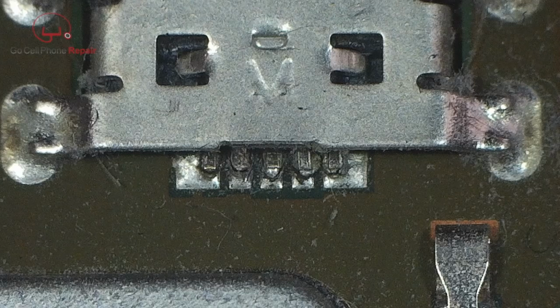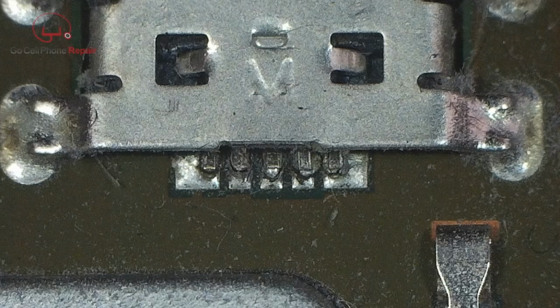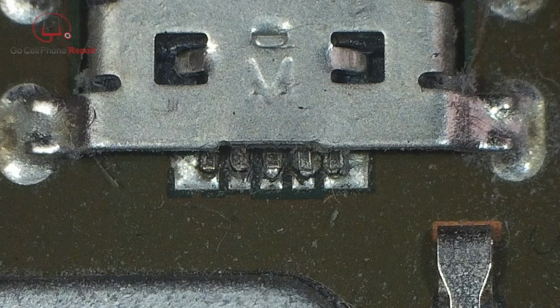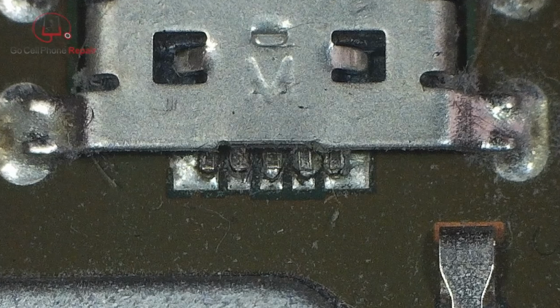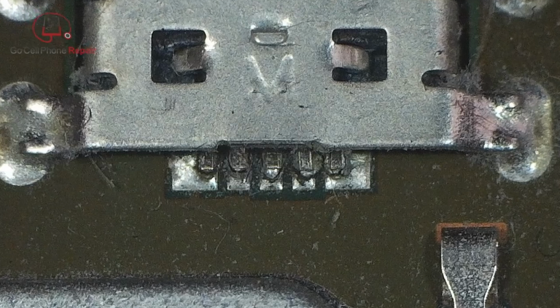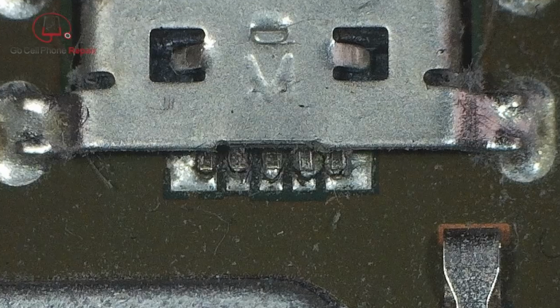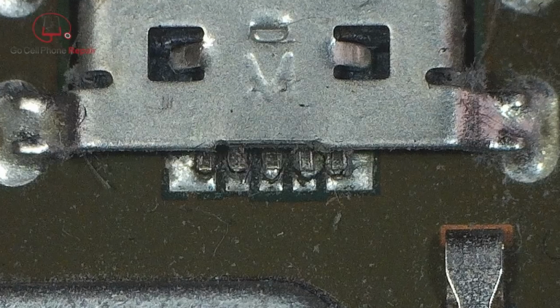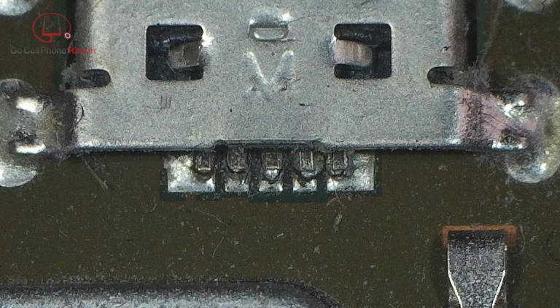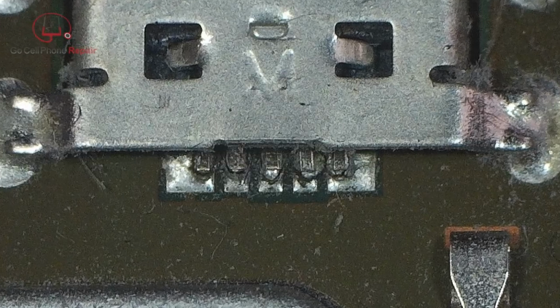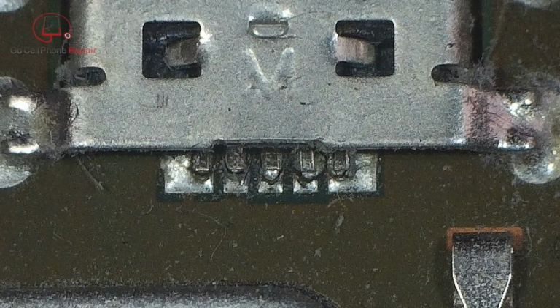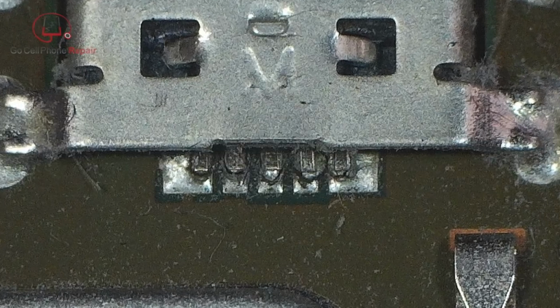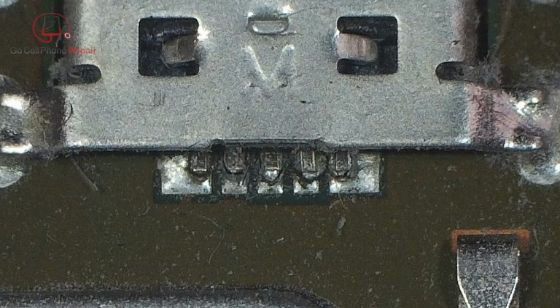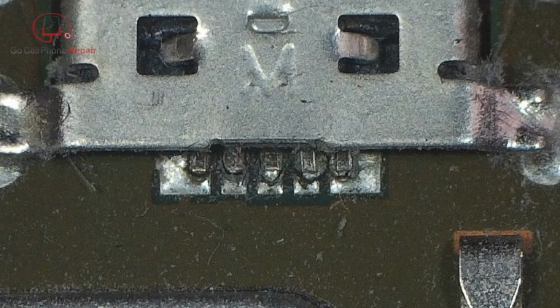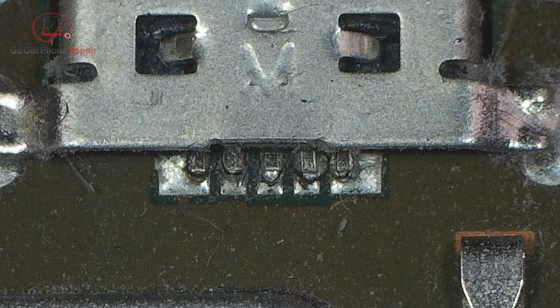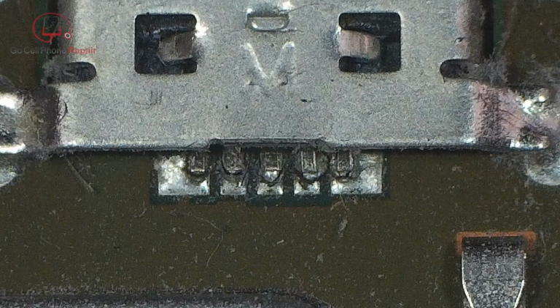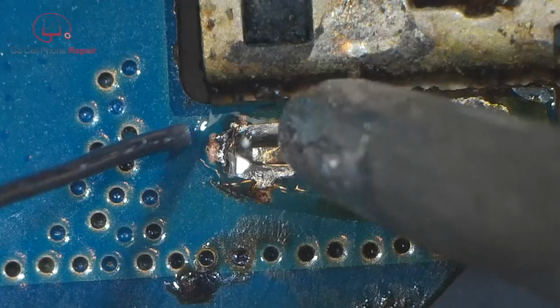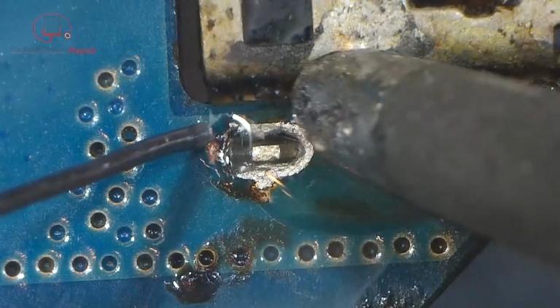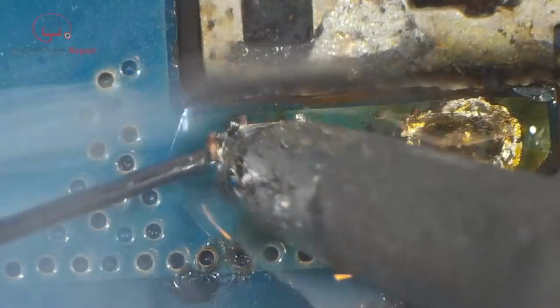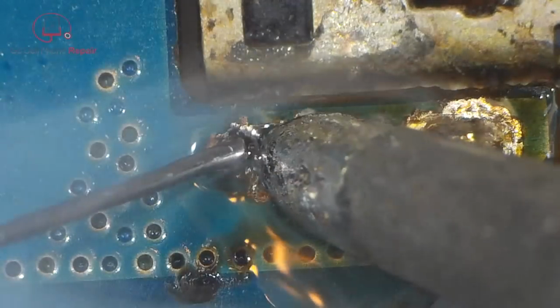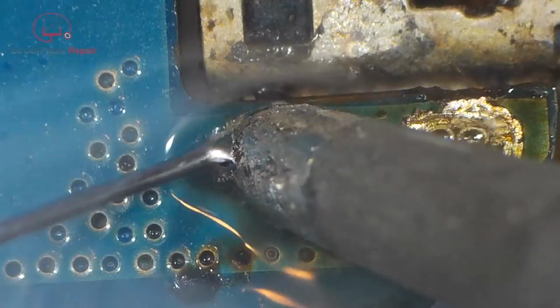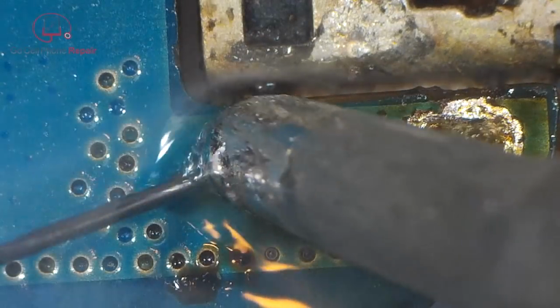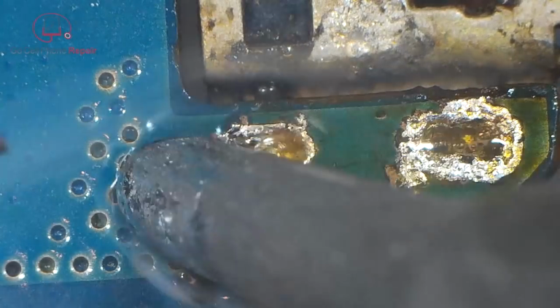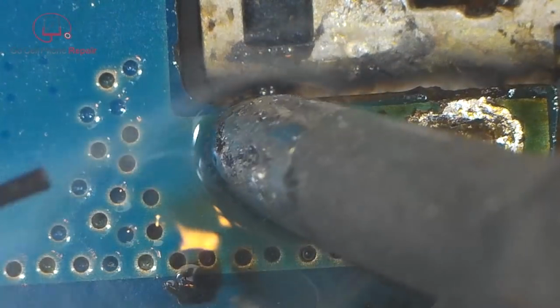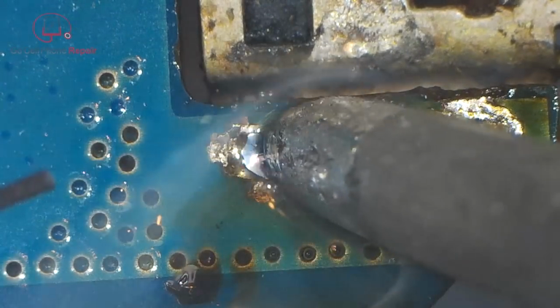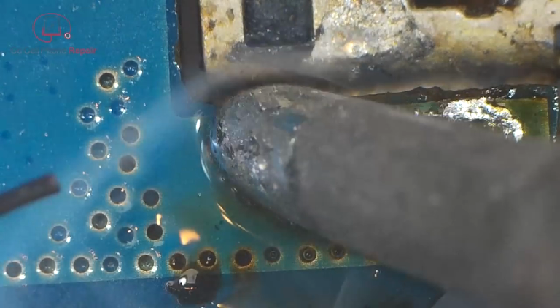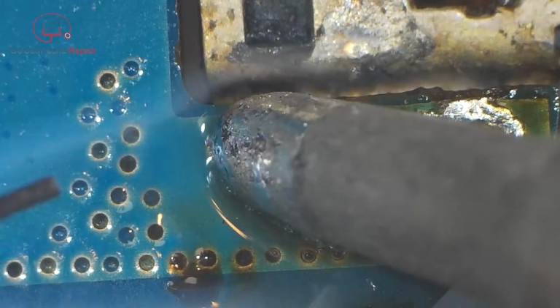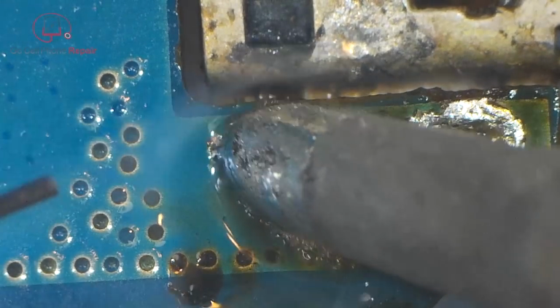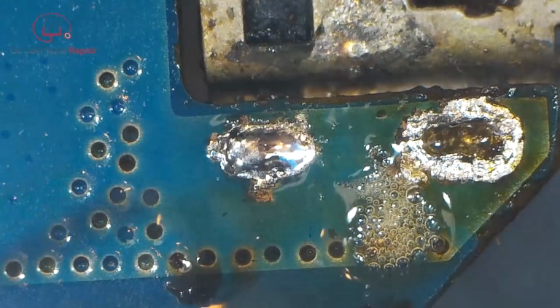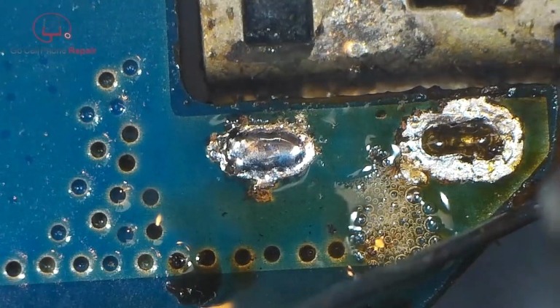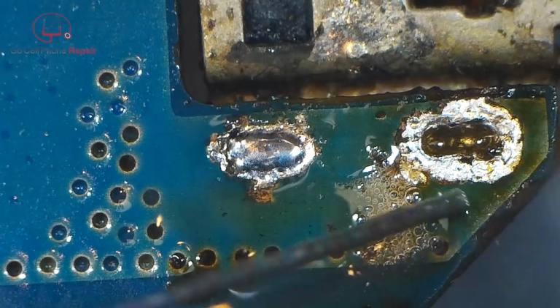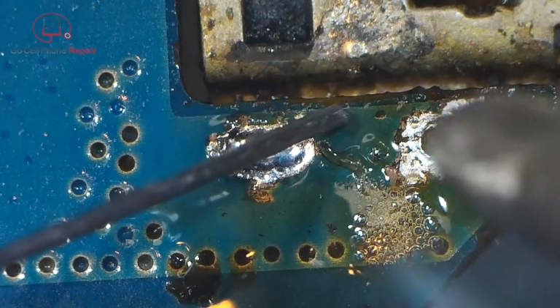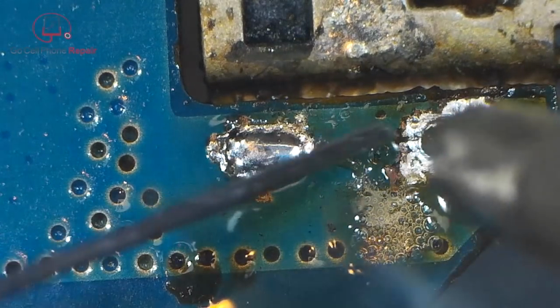I figured at the least we should be able to work on larger projects like micro USB ports, so I pulled out an old beat-up phone with a pretty nasty looking port out of my spare parts box, and I was in fact able to replace it without much trouble.